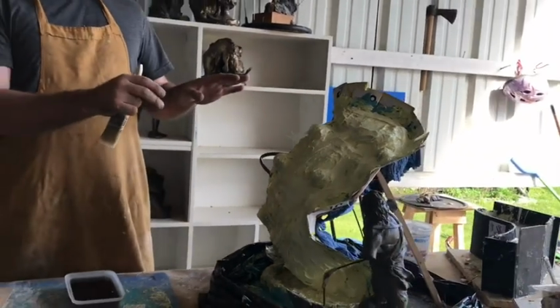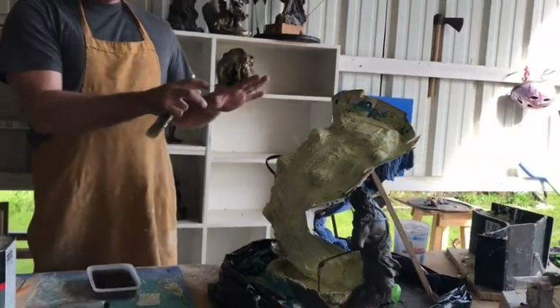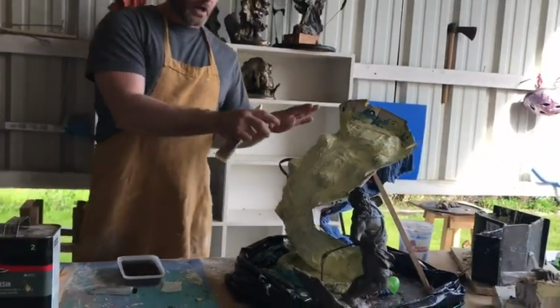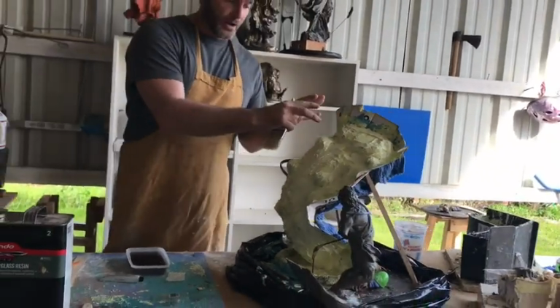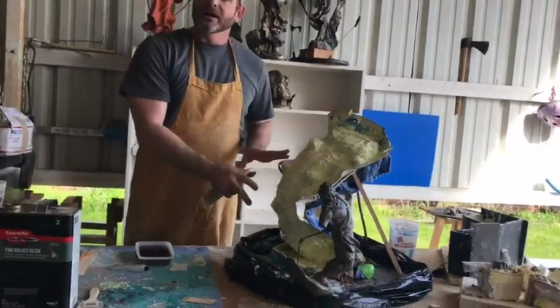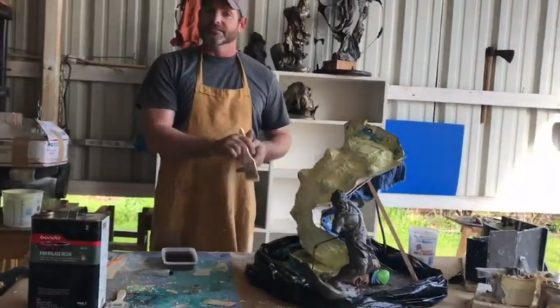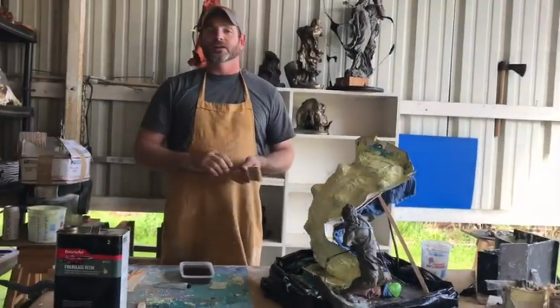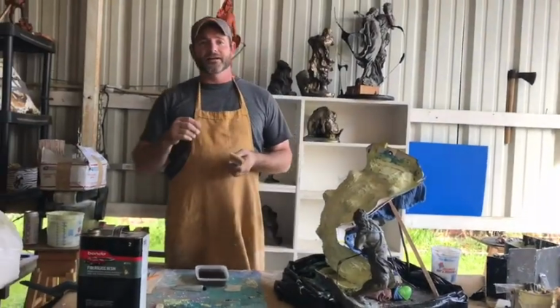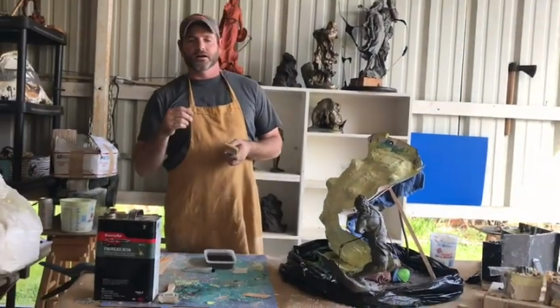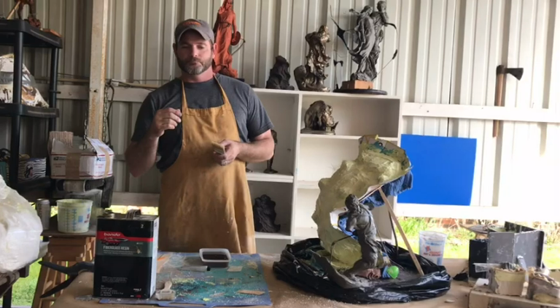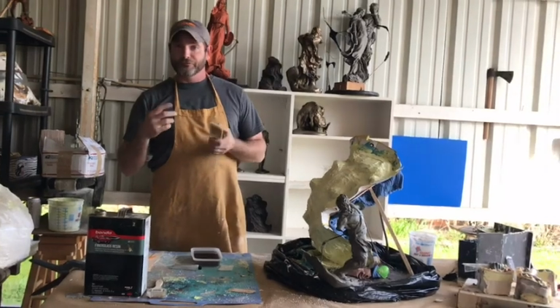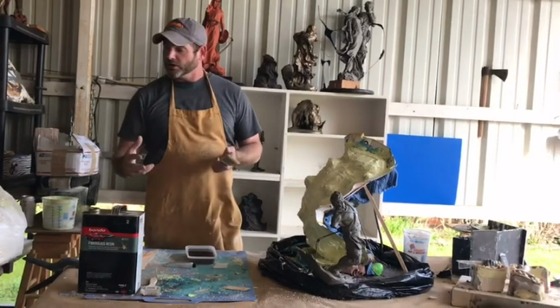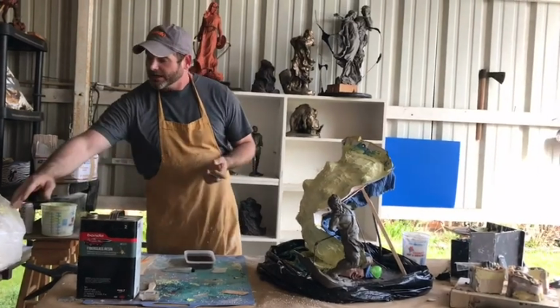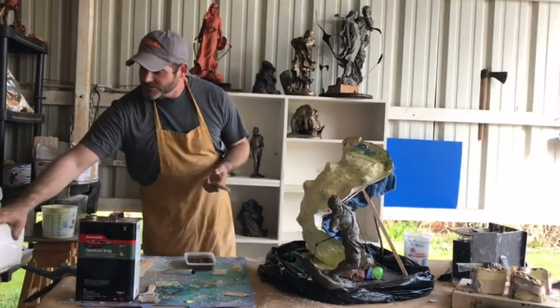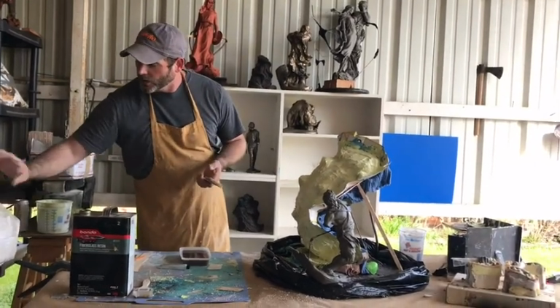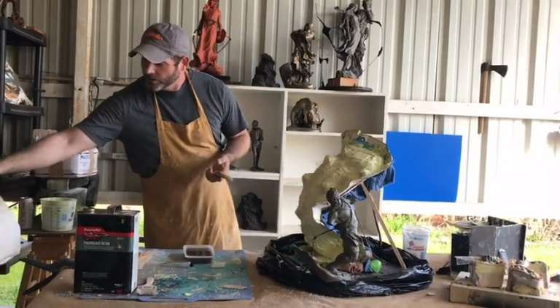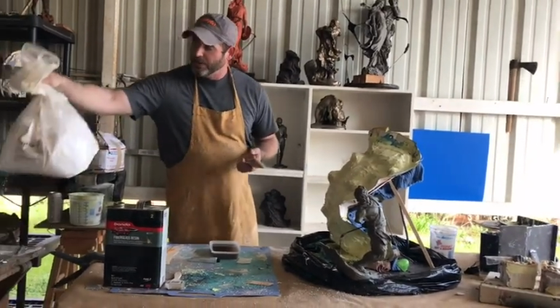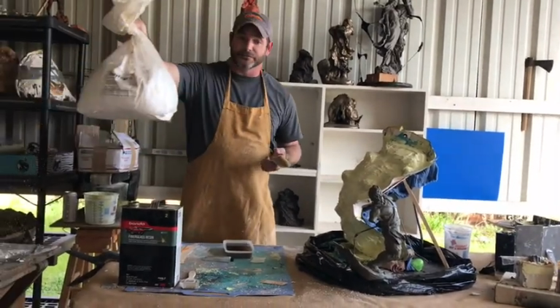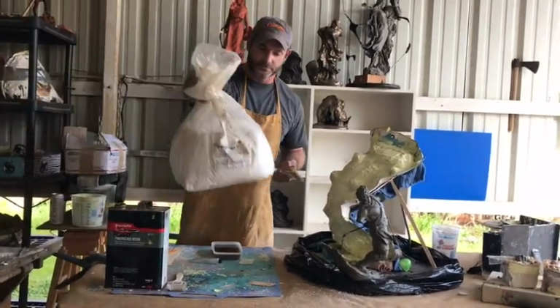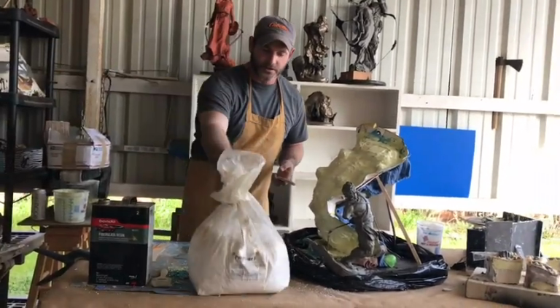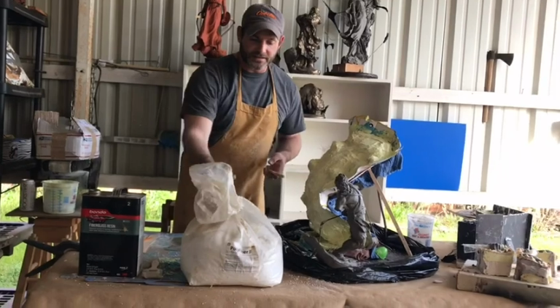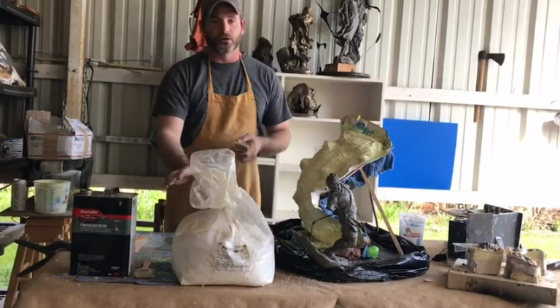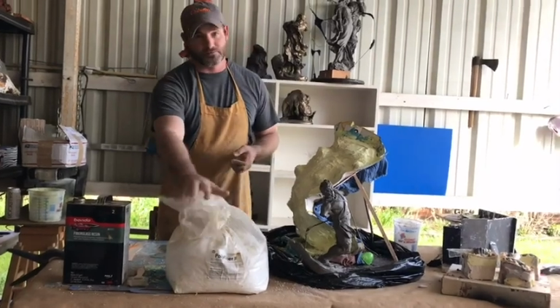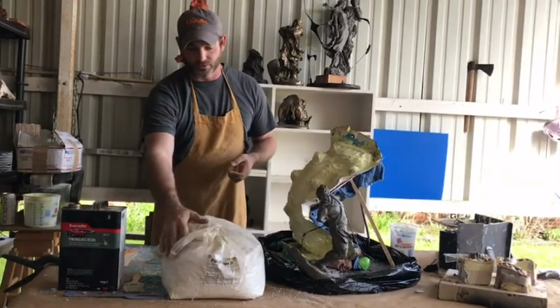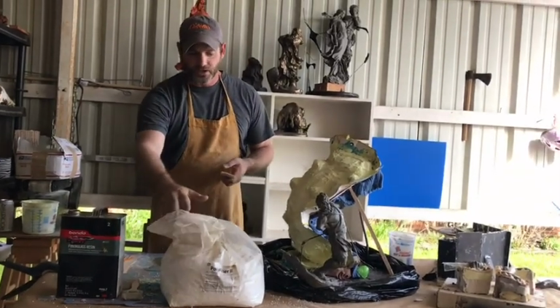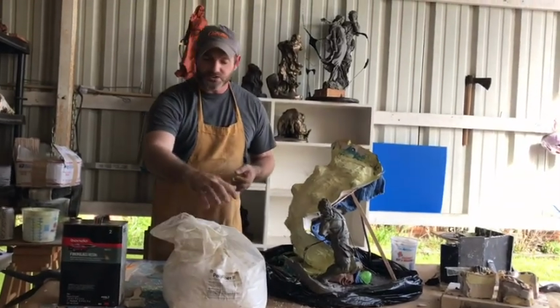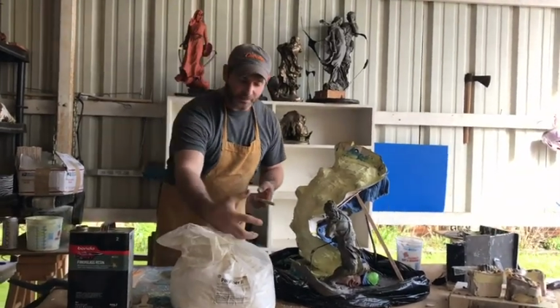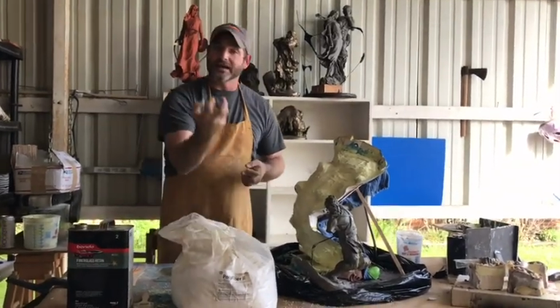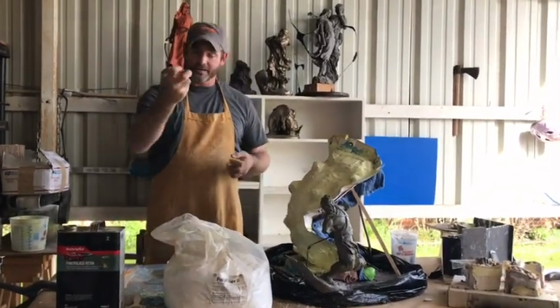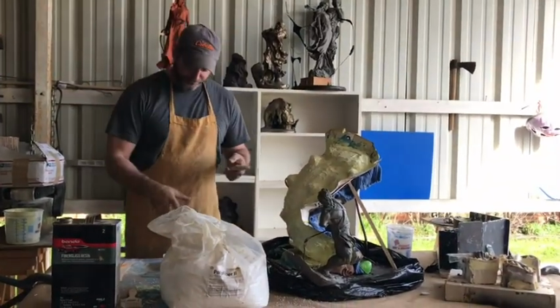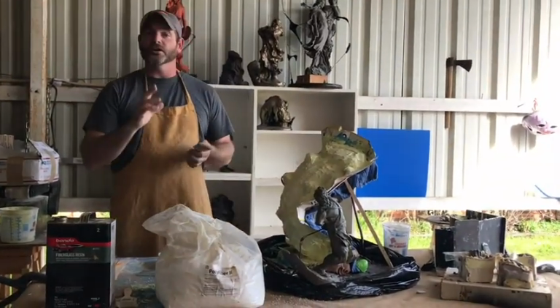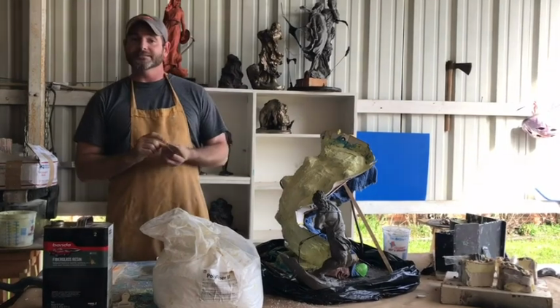Once we get a bunch of the fiberglass on there, we're going to add a filler. I use this stuff called poly filler. It's a ginormous mess, but you just take a big old handful of that stuff and throw it in the resin.